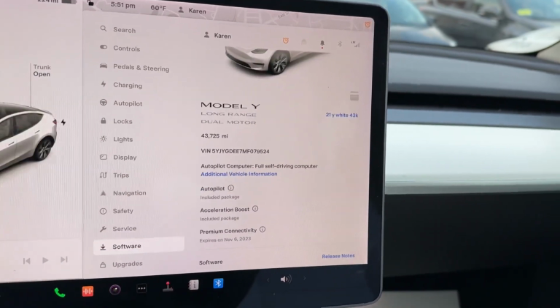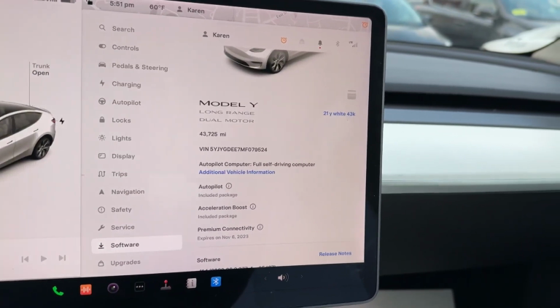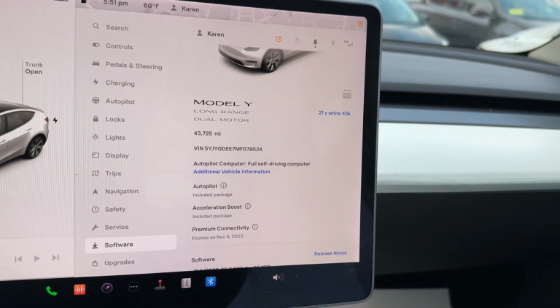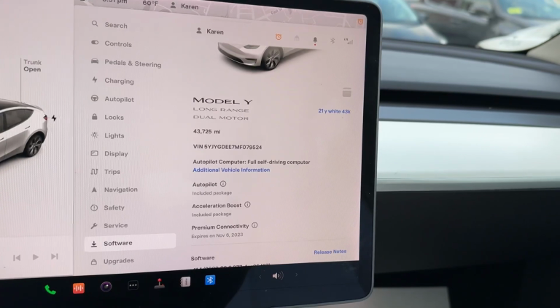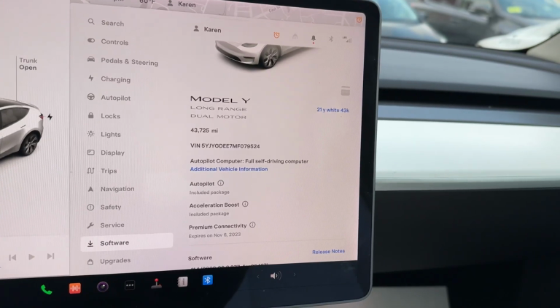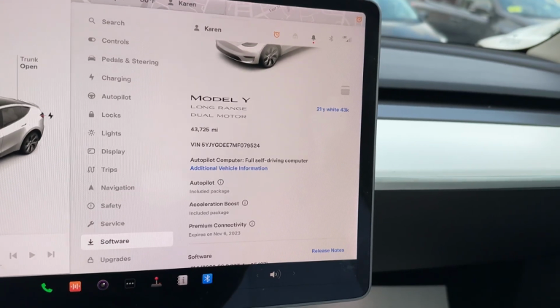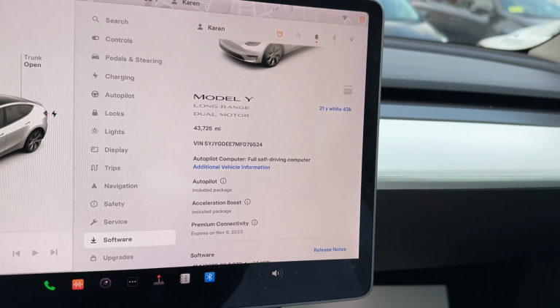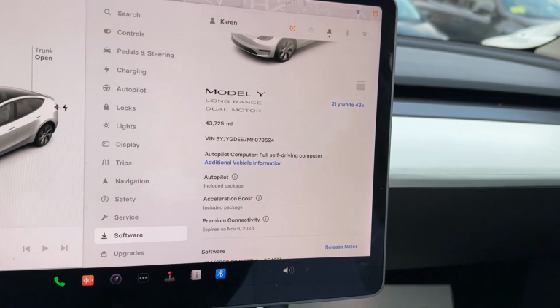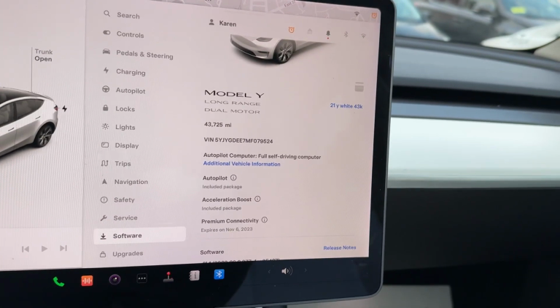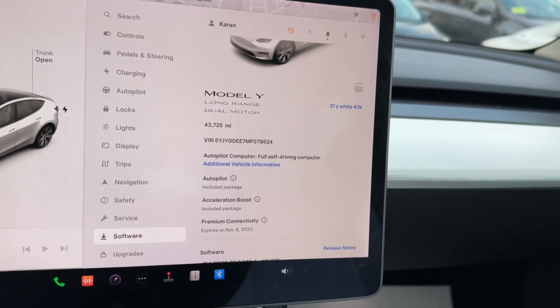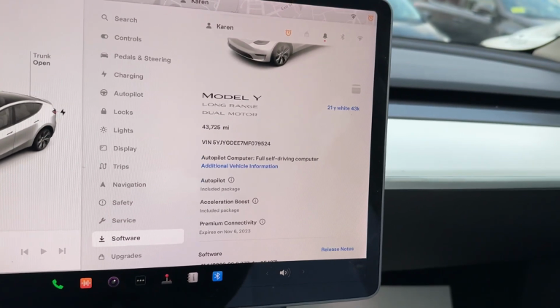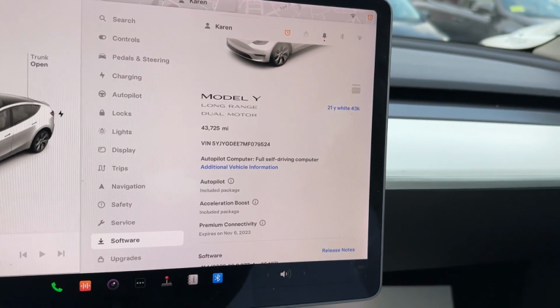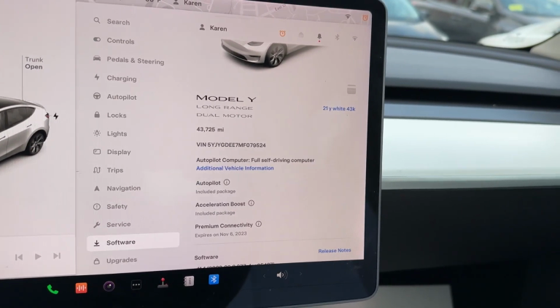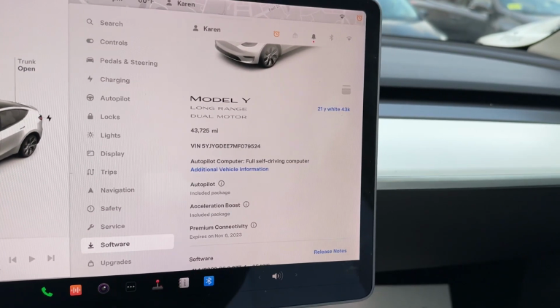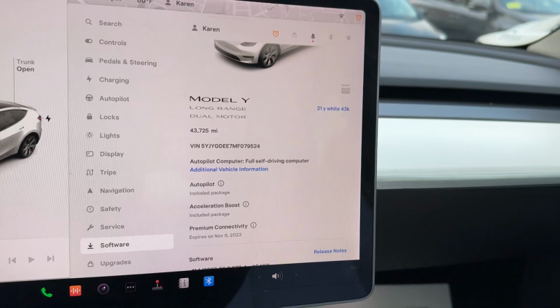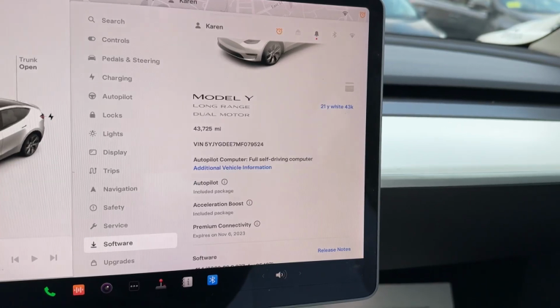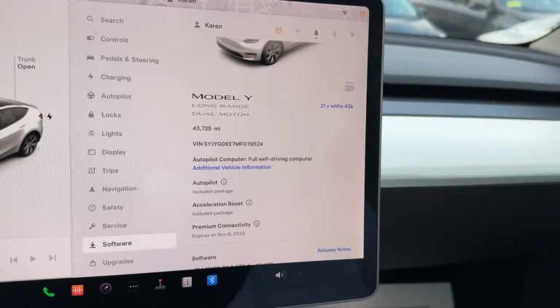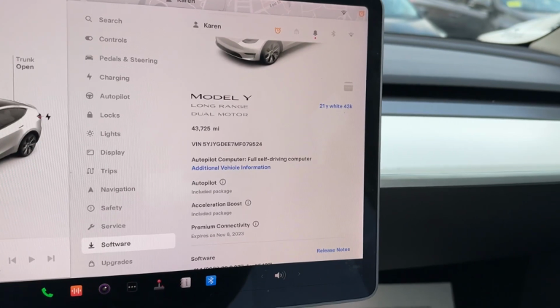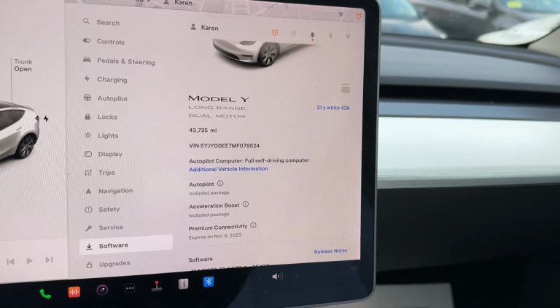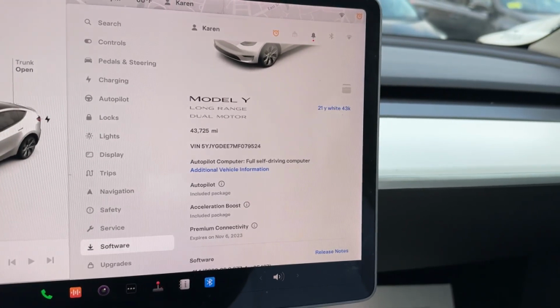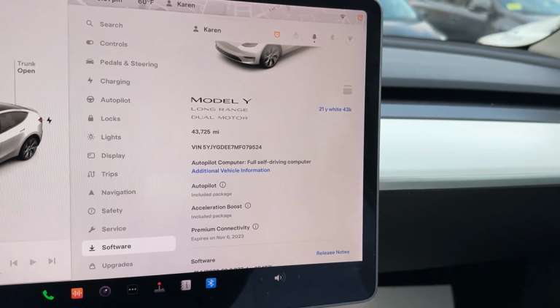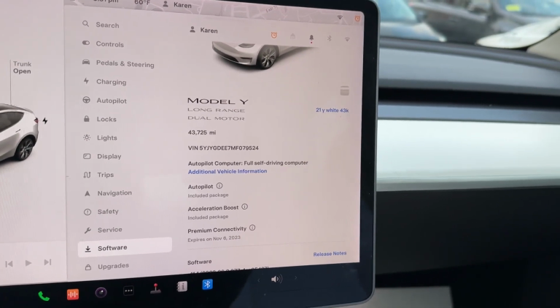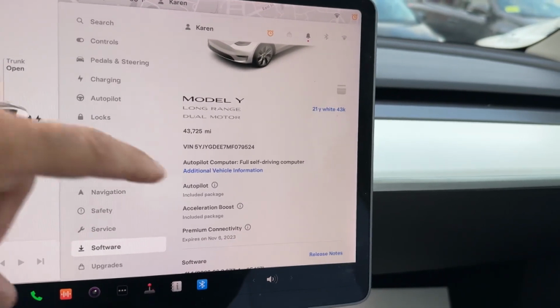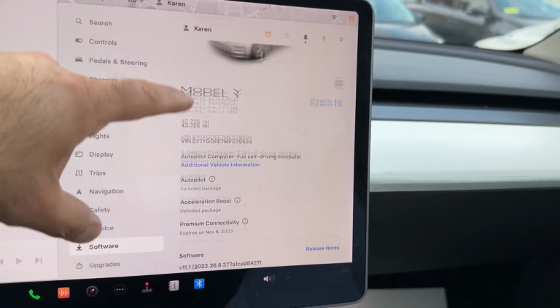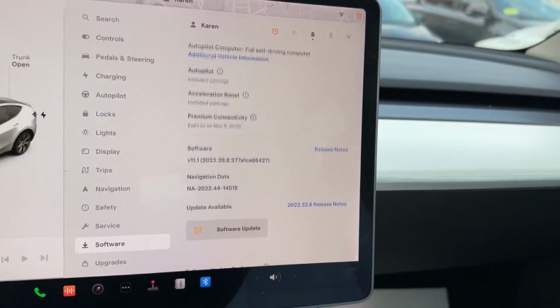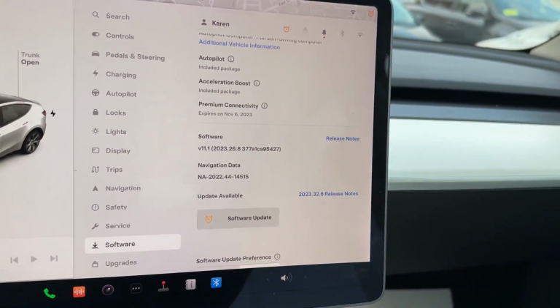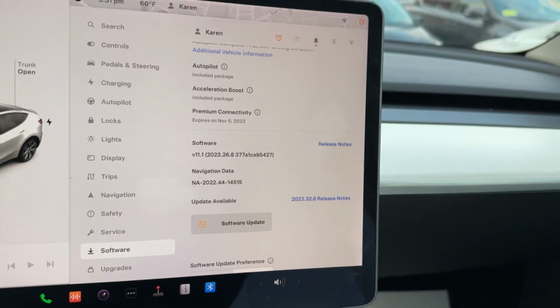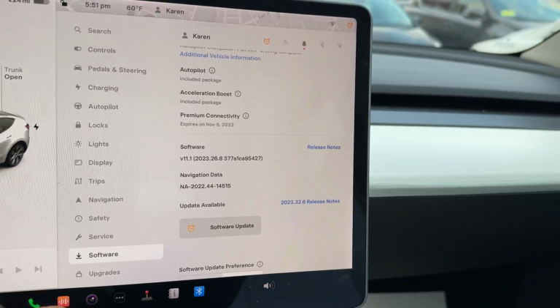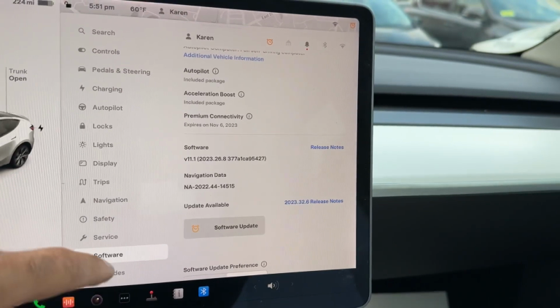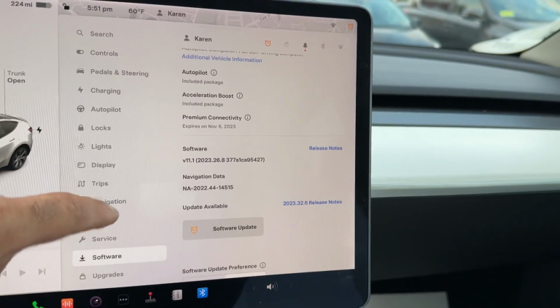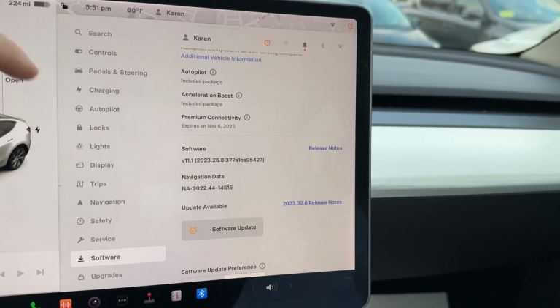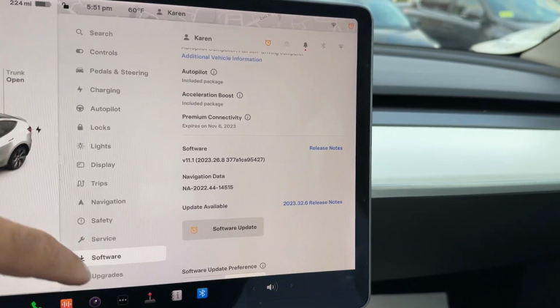43,725 miles. It is long-range and currently getting 317 miles at 100%. It also comes with acceleration boost, which is a $2,000 option, making the 0-60 time half a second faster from stock.